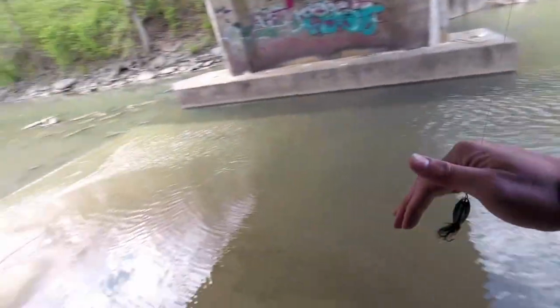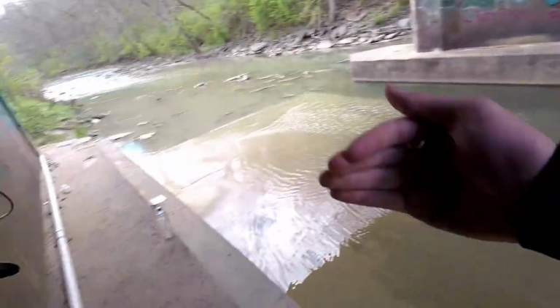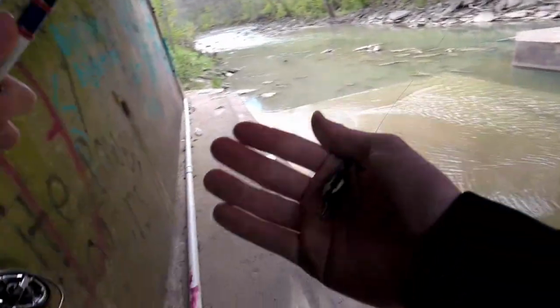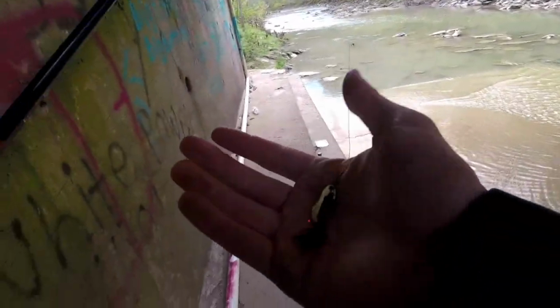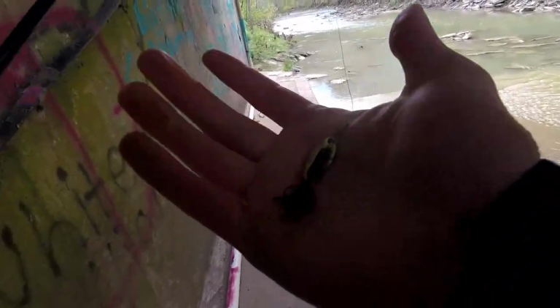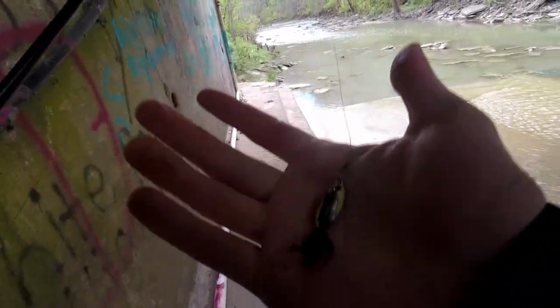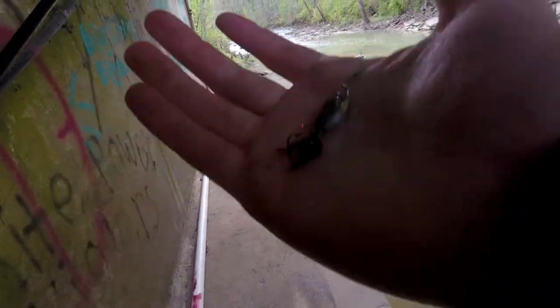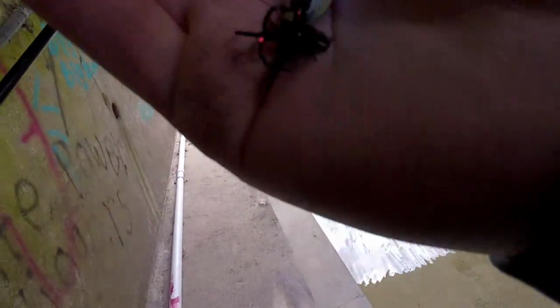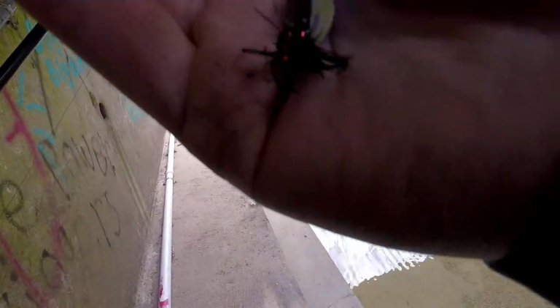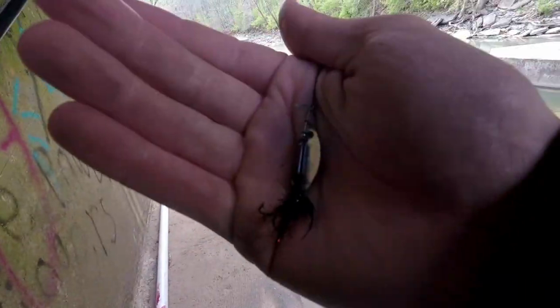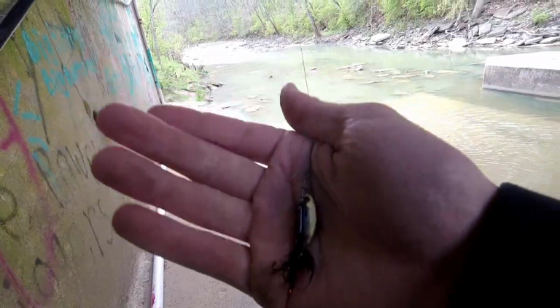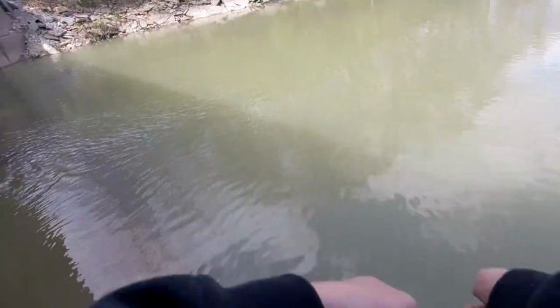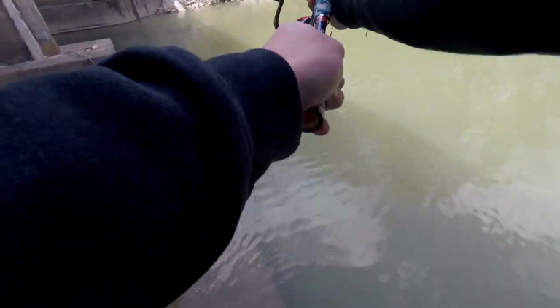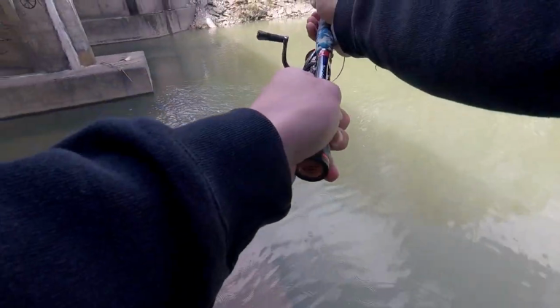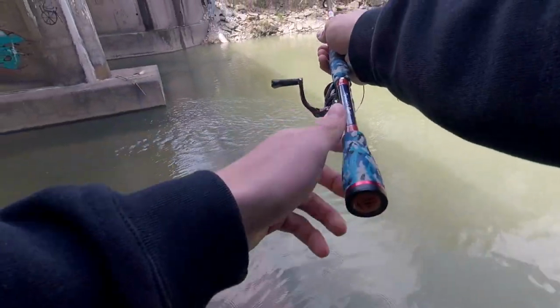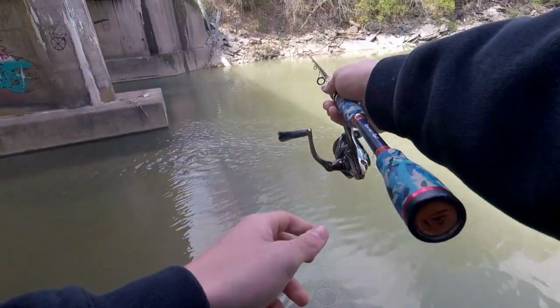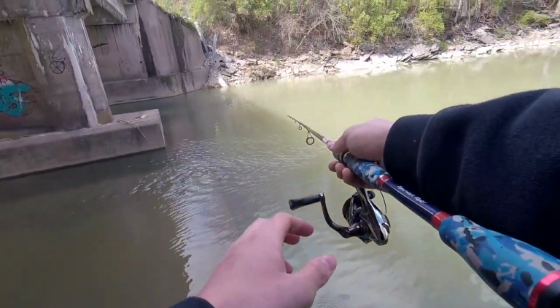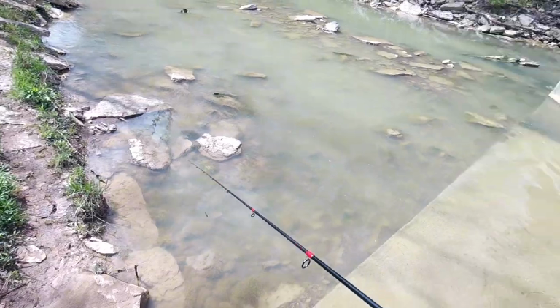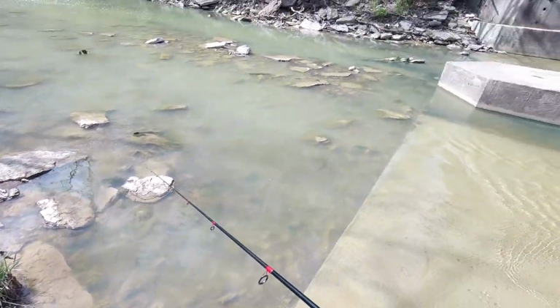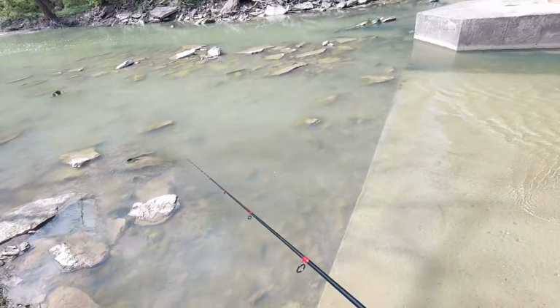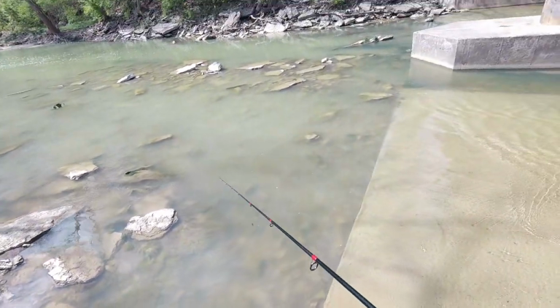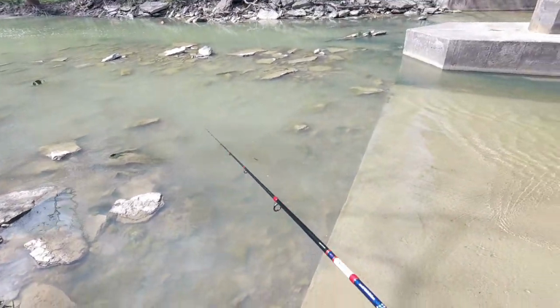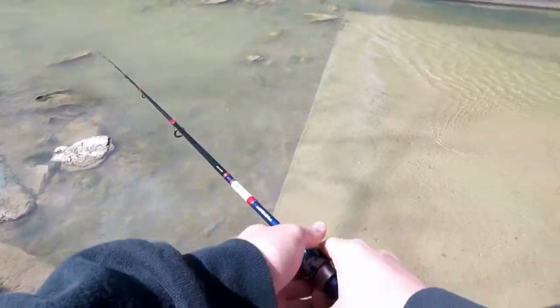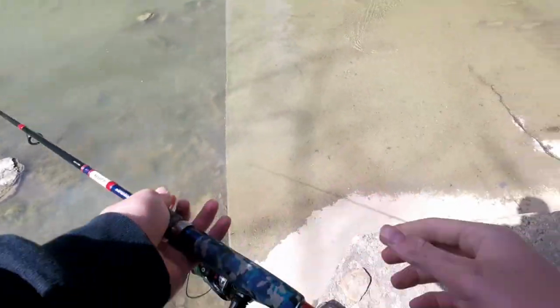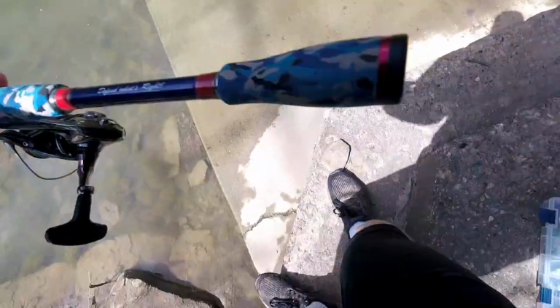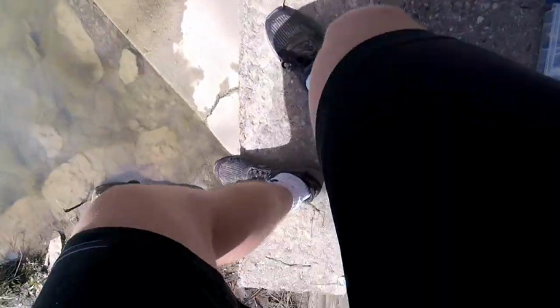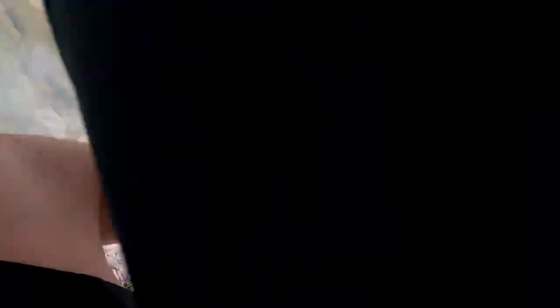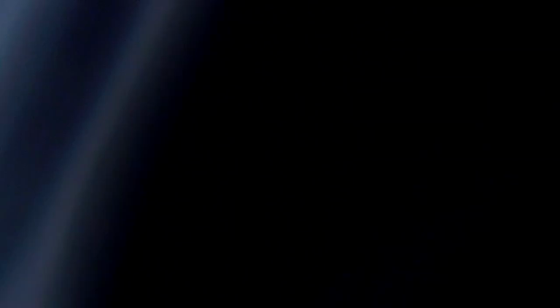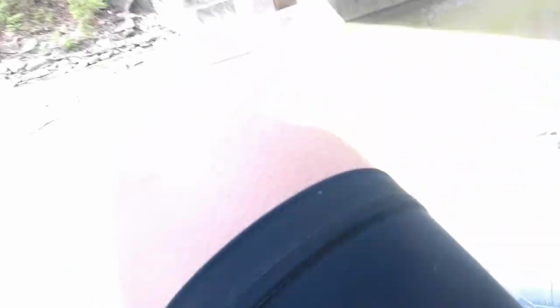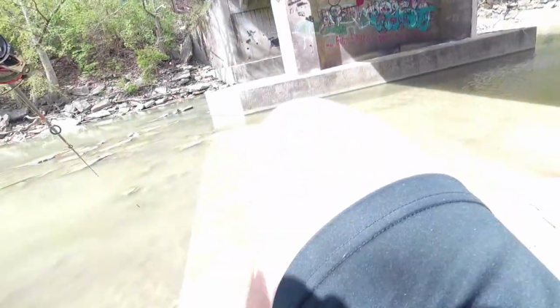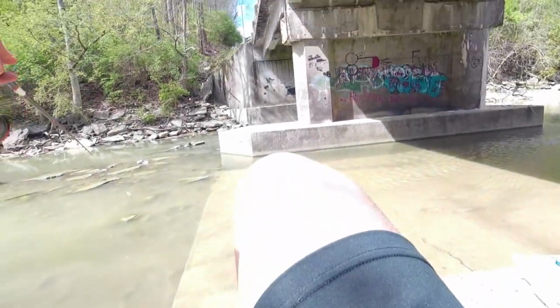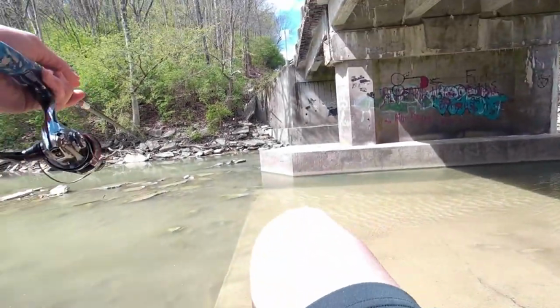The rooster tail is tied on. The sun sure feels good.